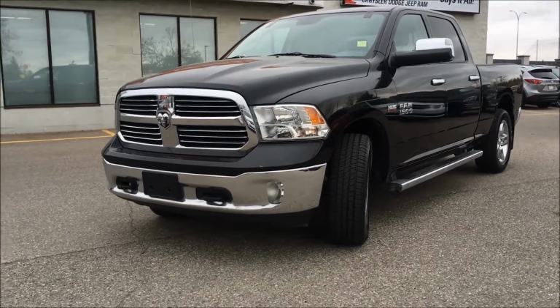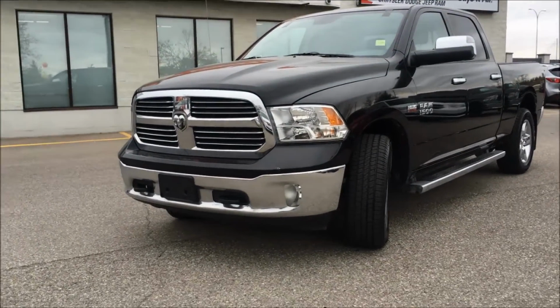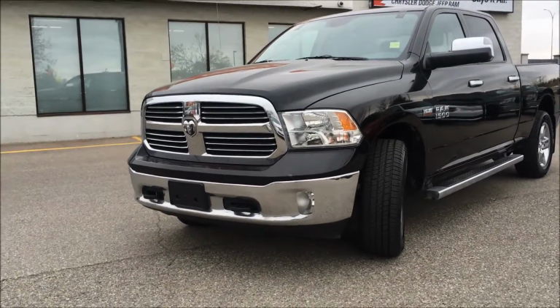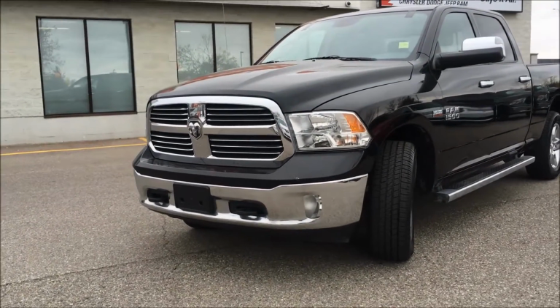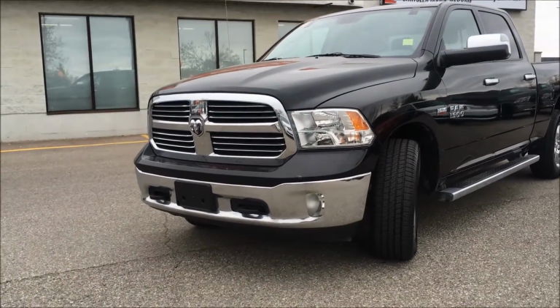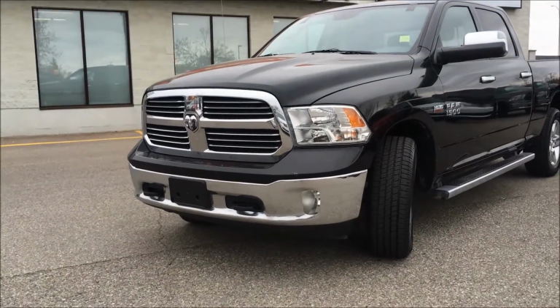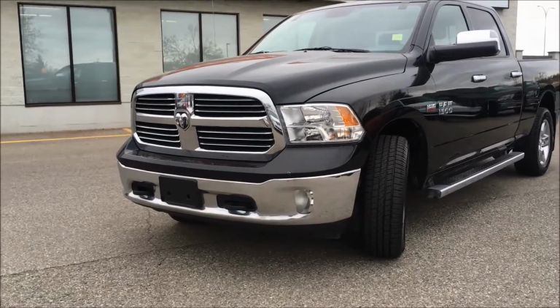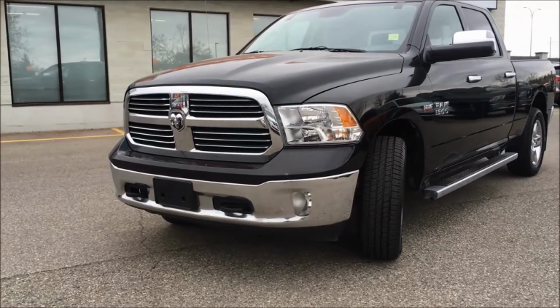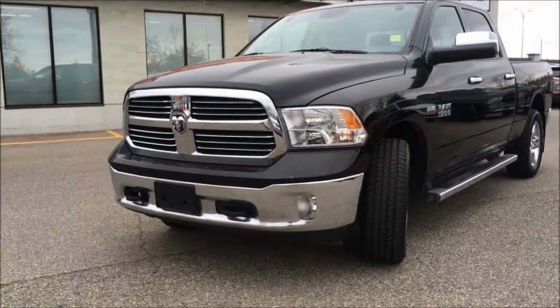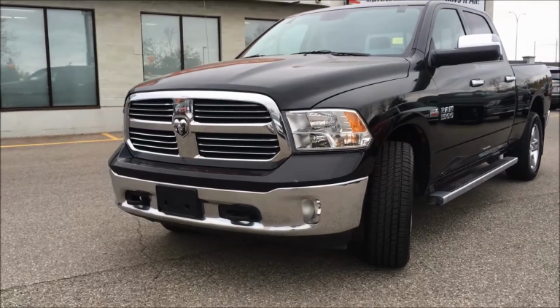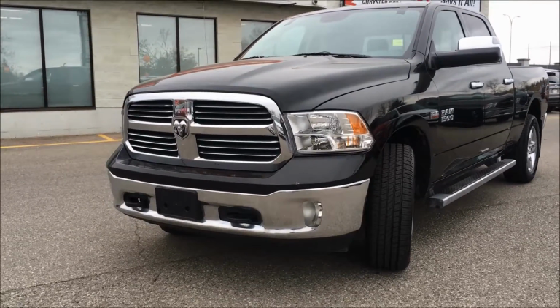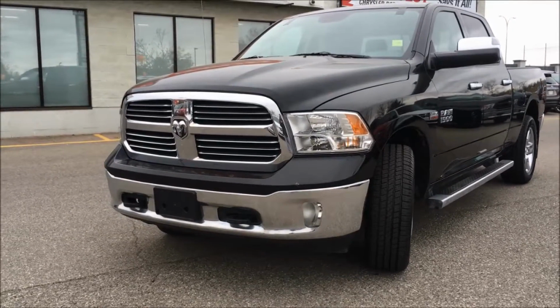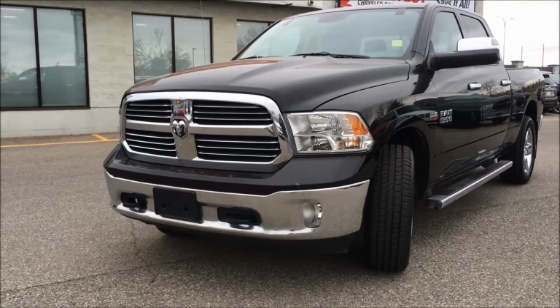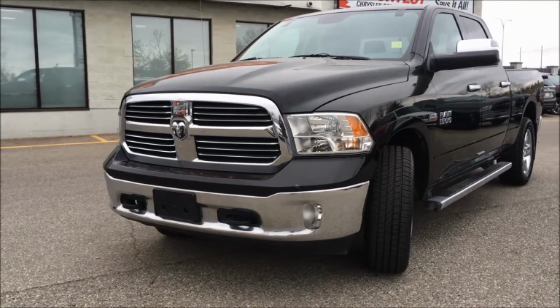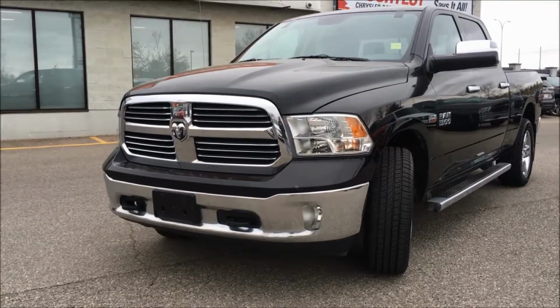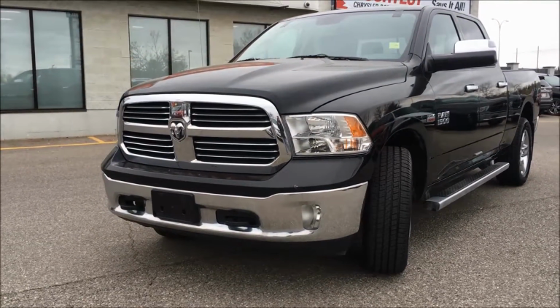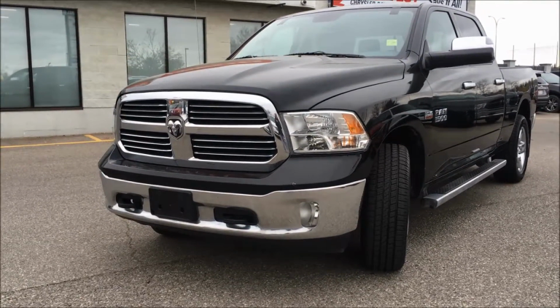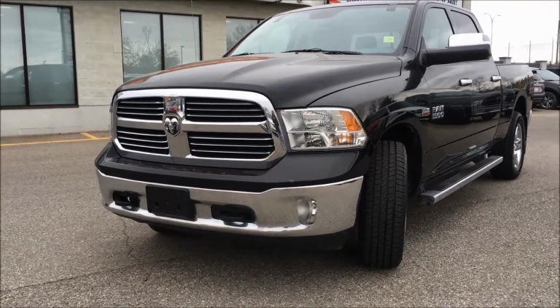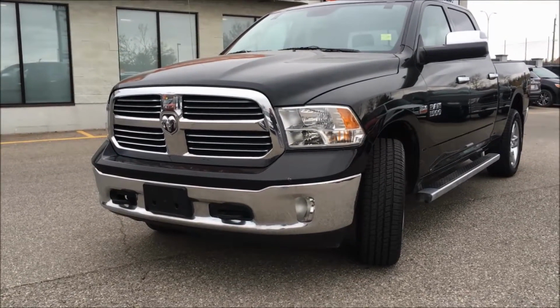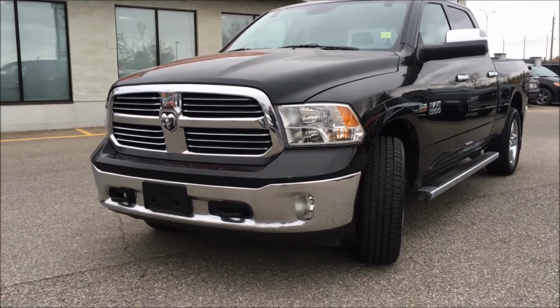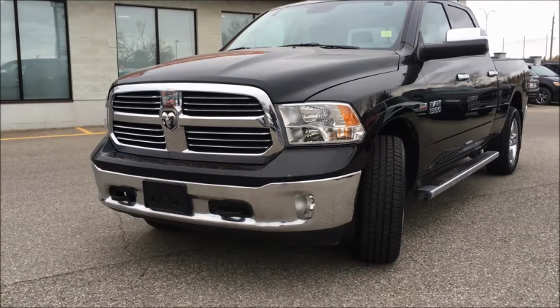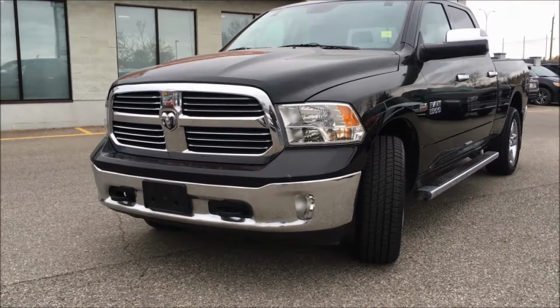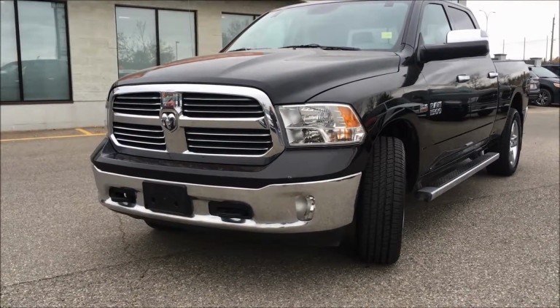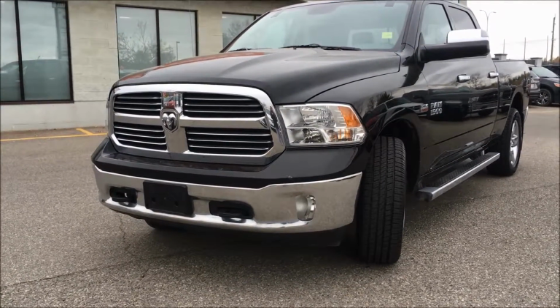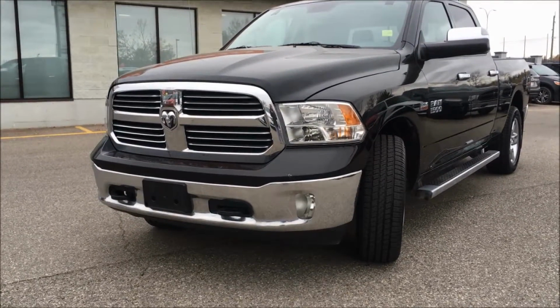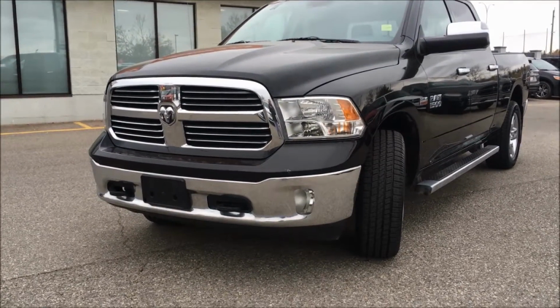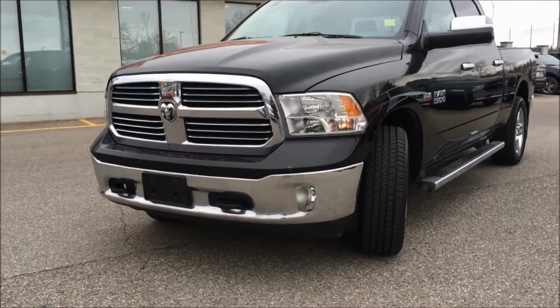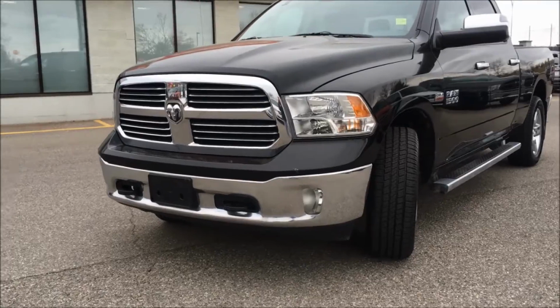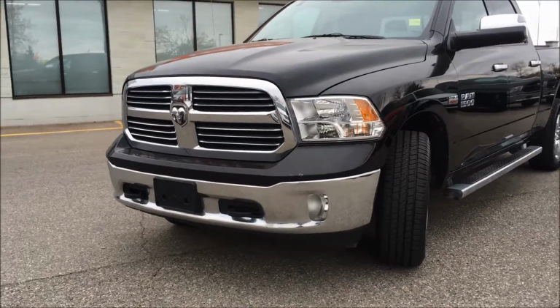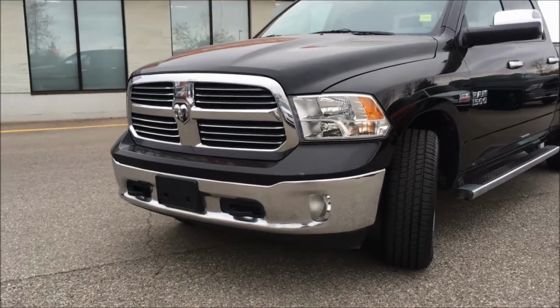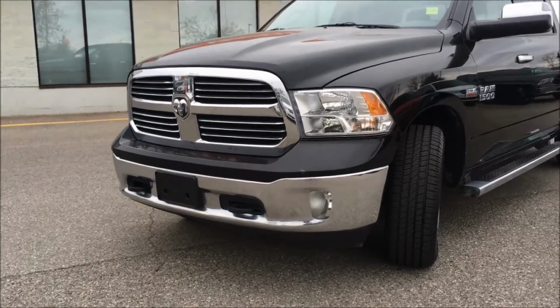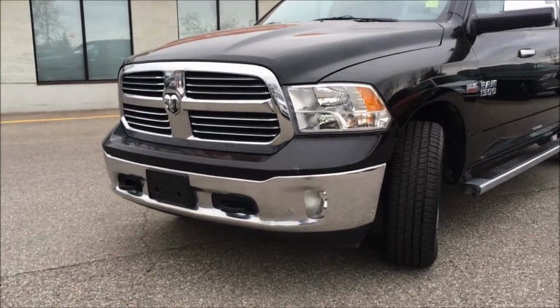Underneath the hood, this Bighorn is sporting a four-wheel drive 5.7 liter V8 Hemi coupled with an eight-speed automatic transmission.